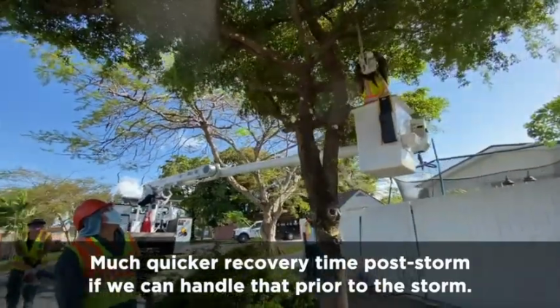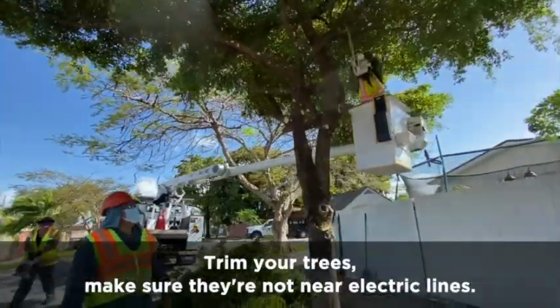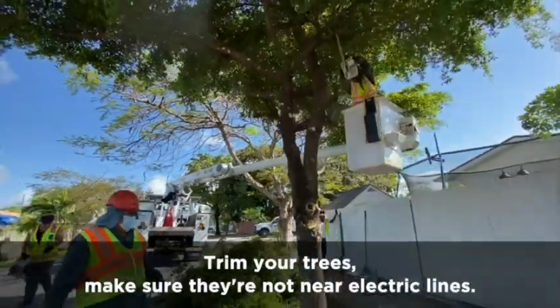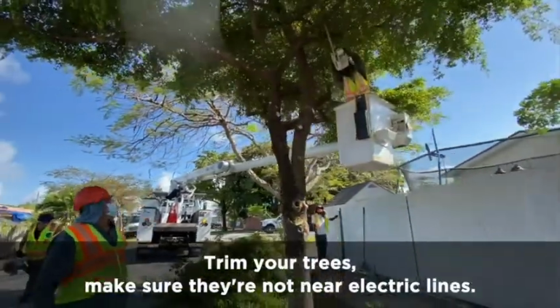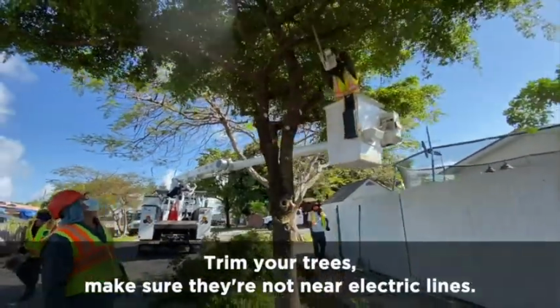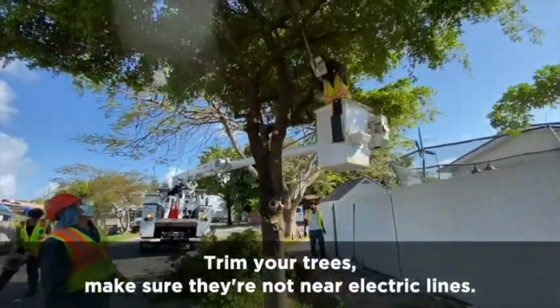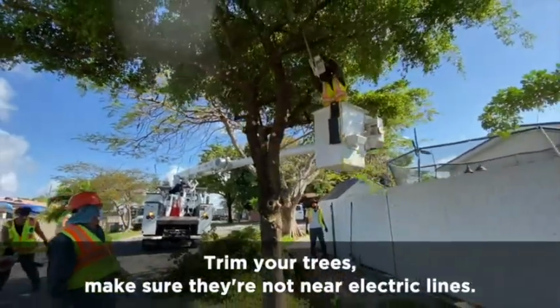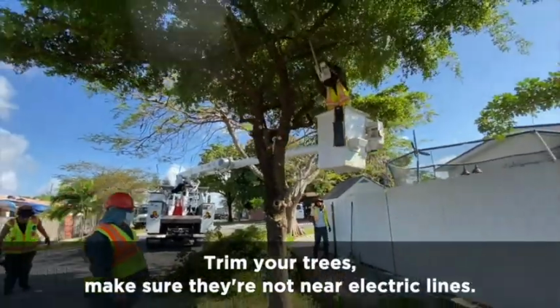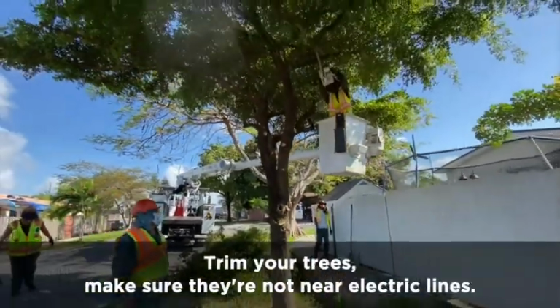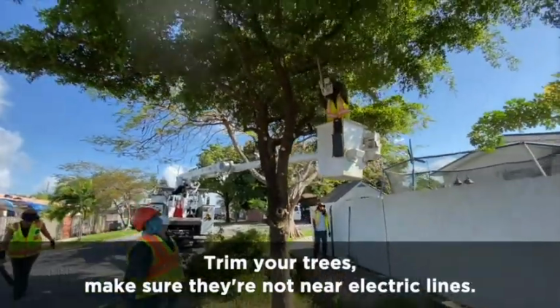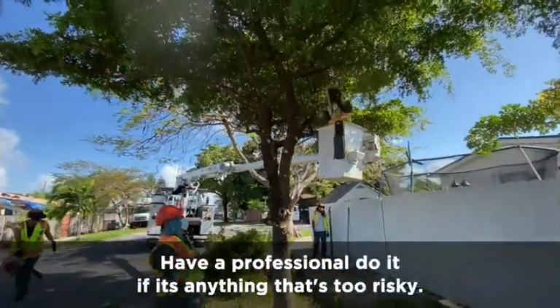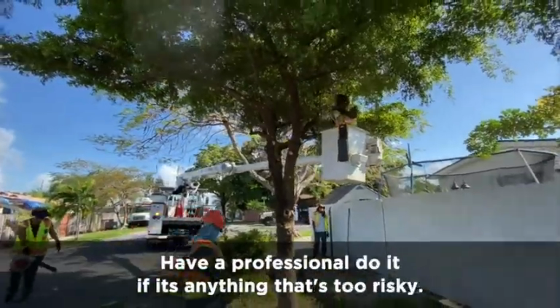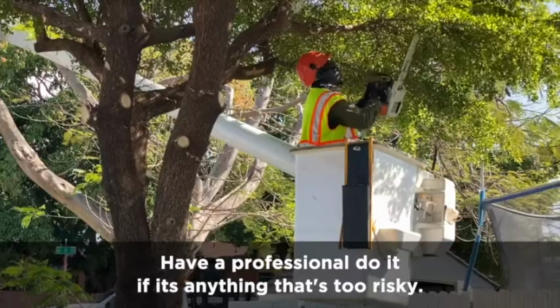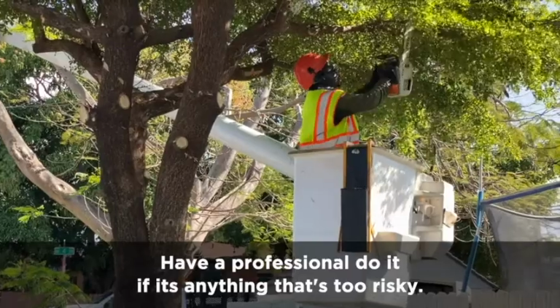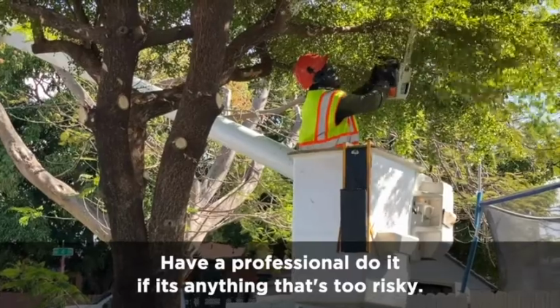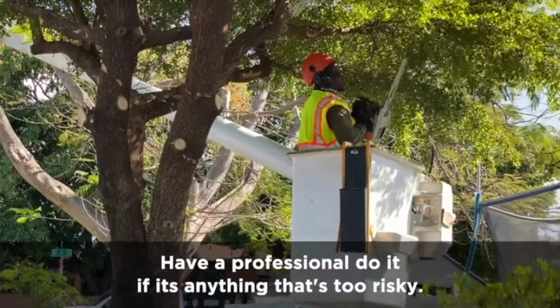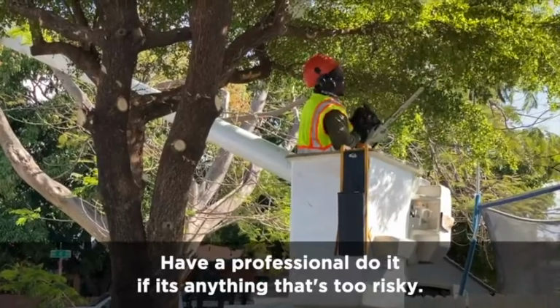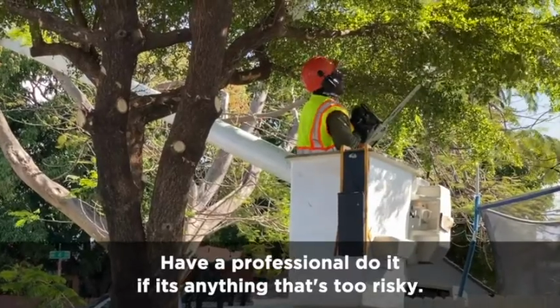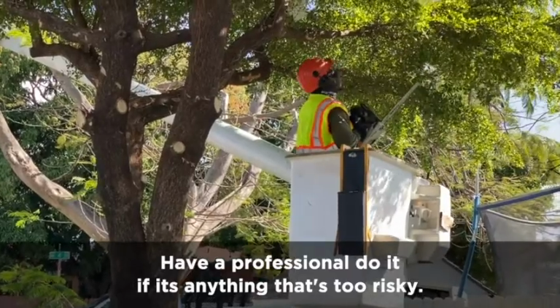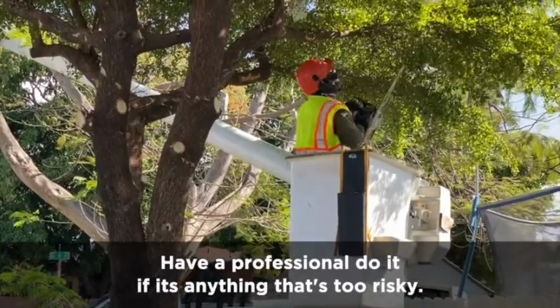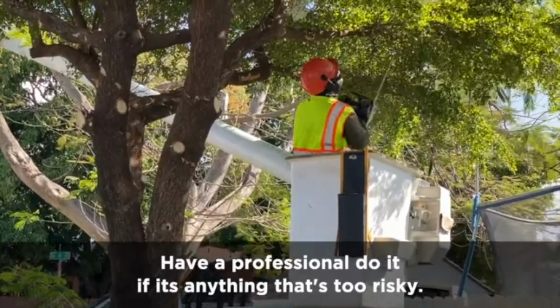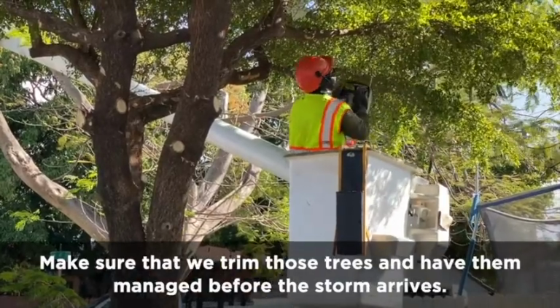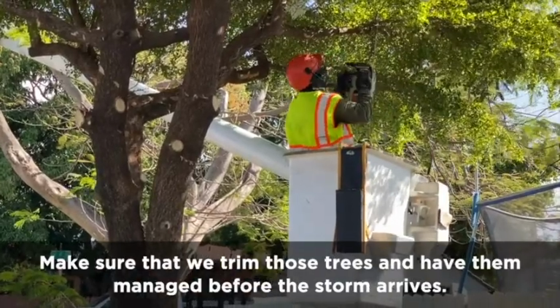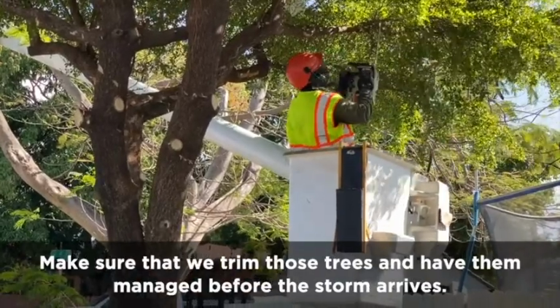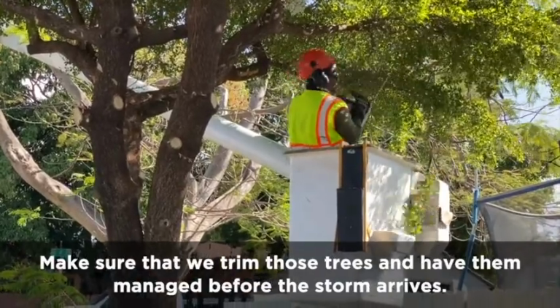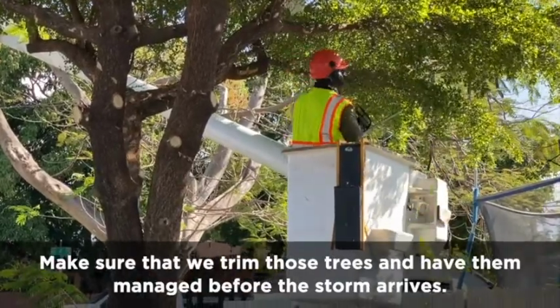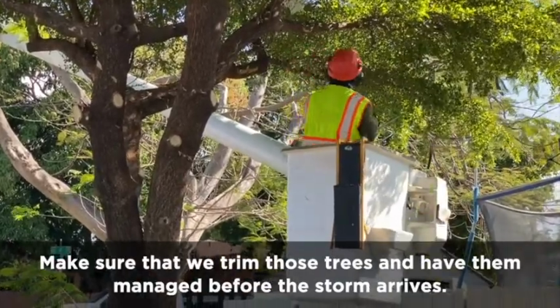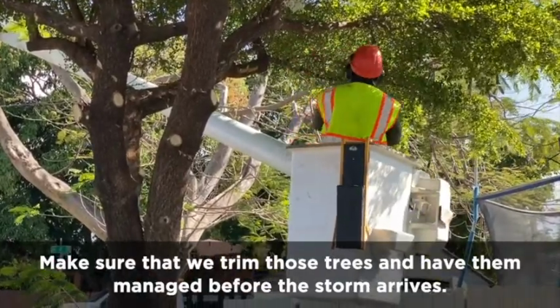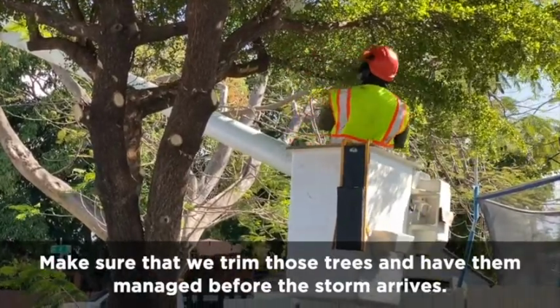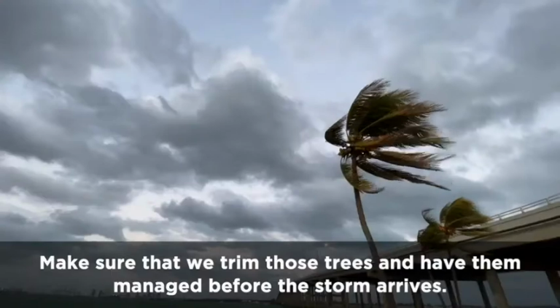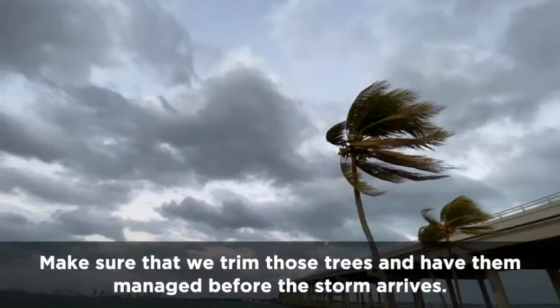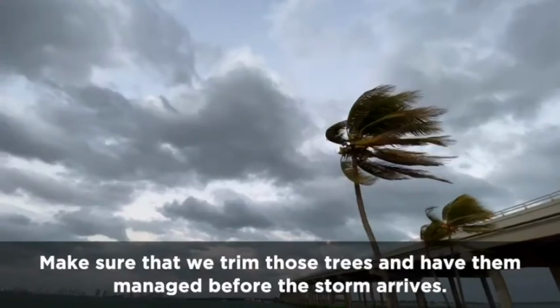Trim your trees, make sure they're not near electric lines. Have a professional do it if it's anything that's too risky. Make sure that we trim those trees and have them managed before the storm arrives.